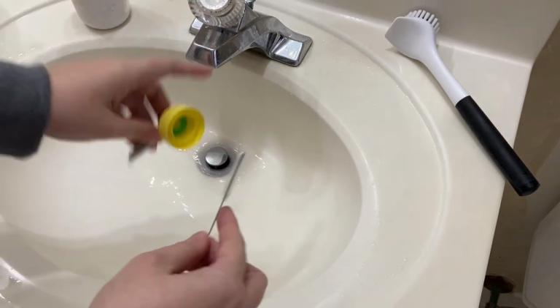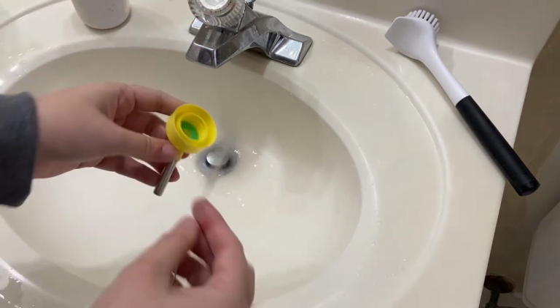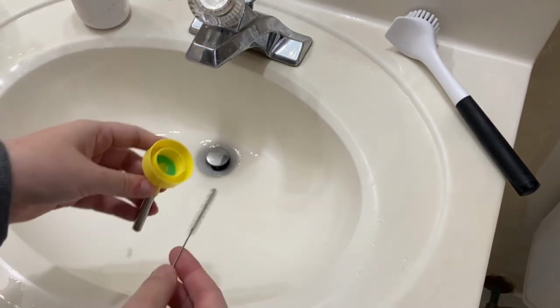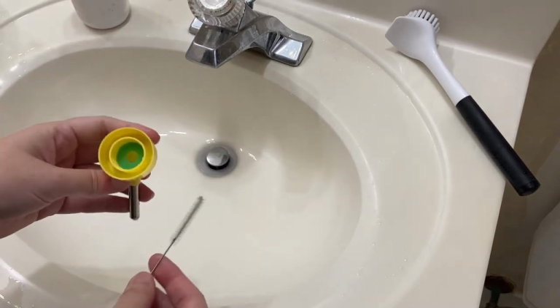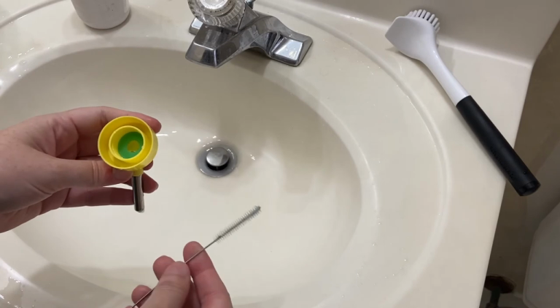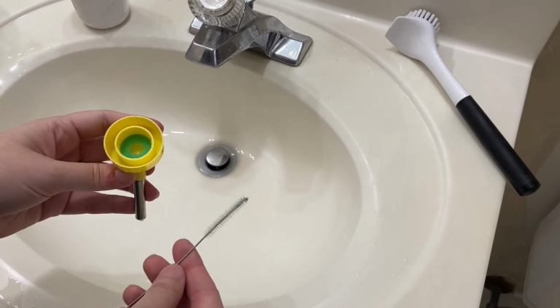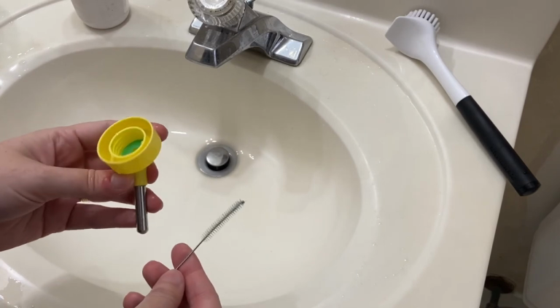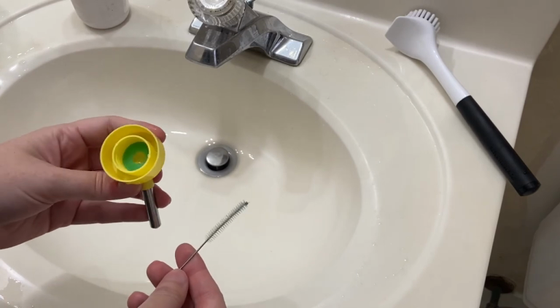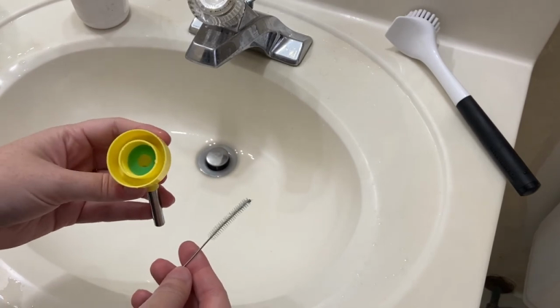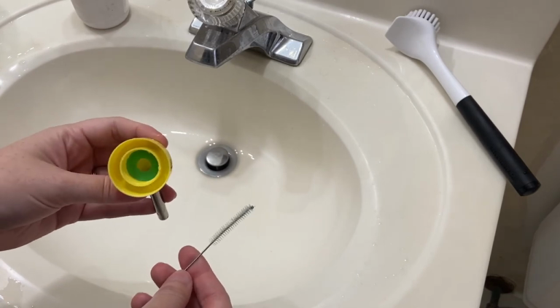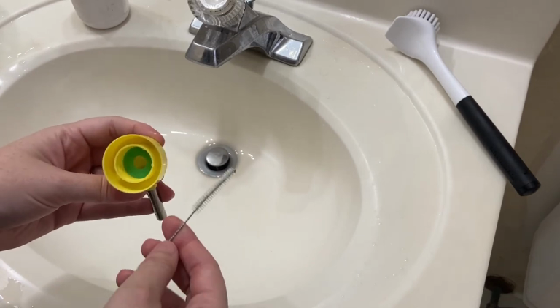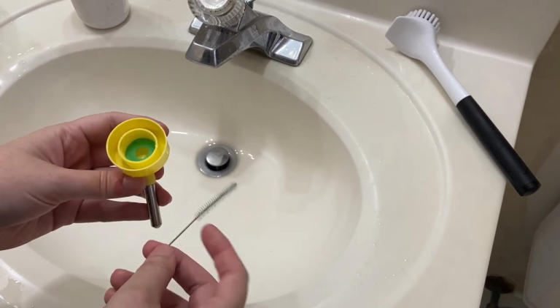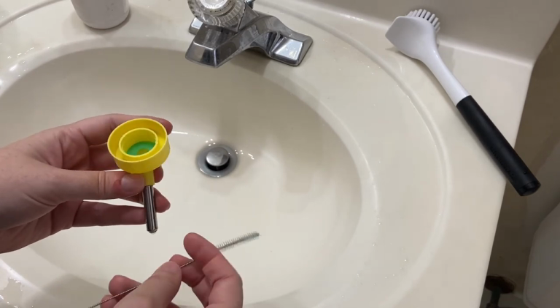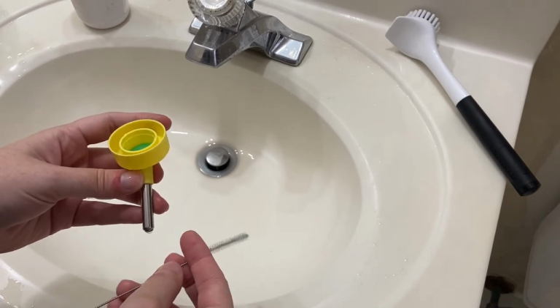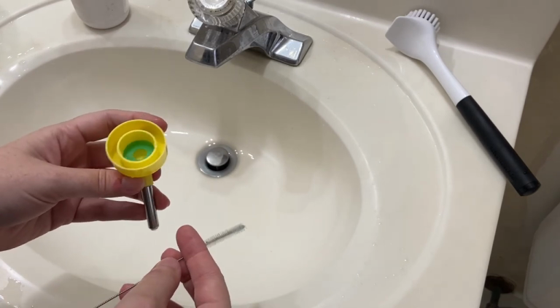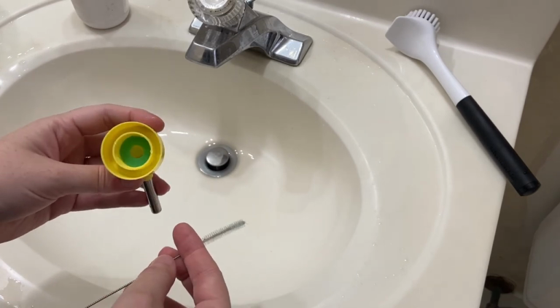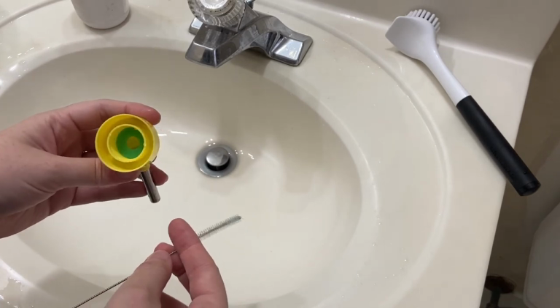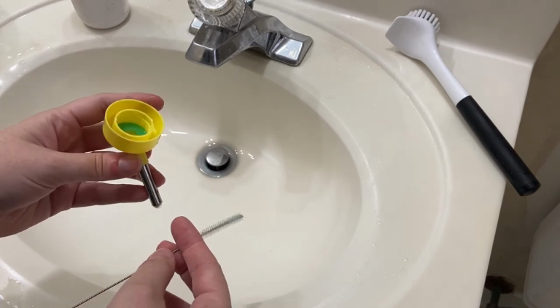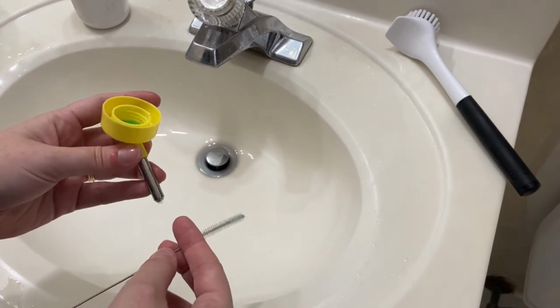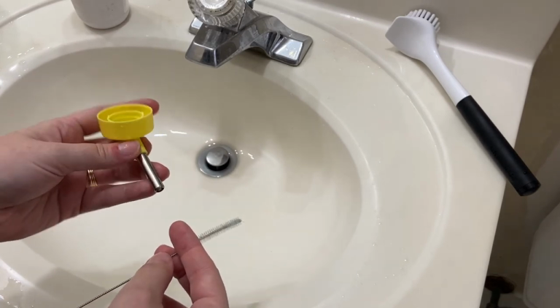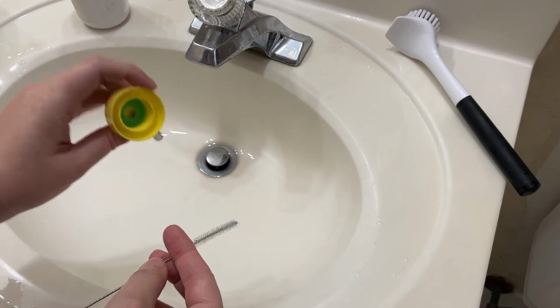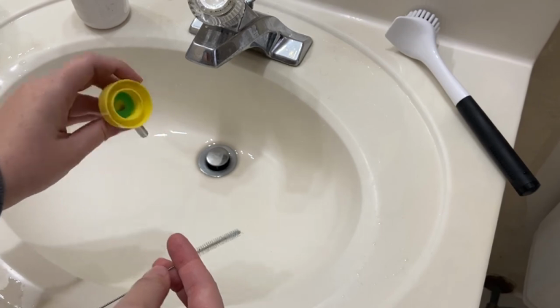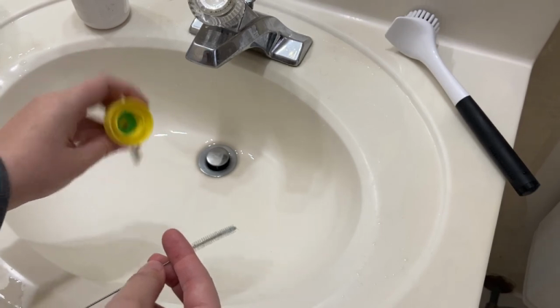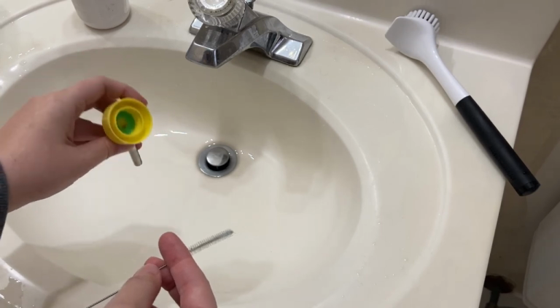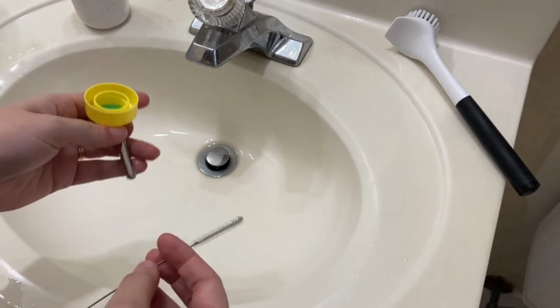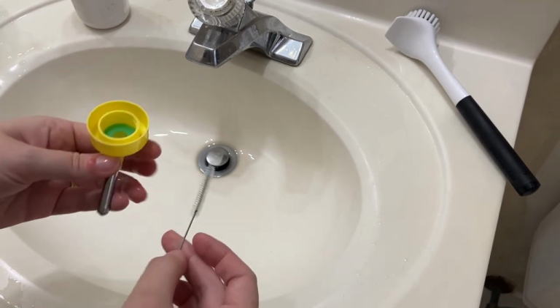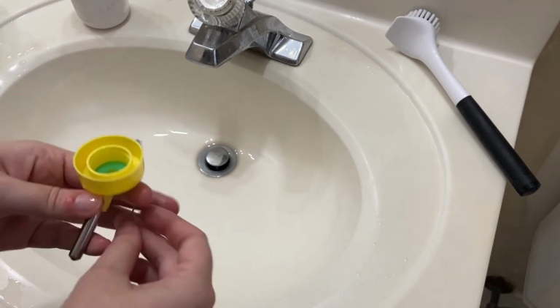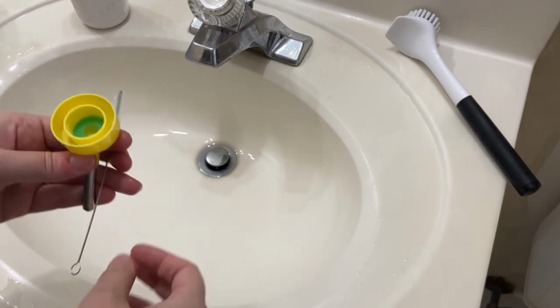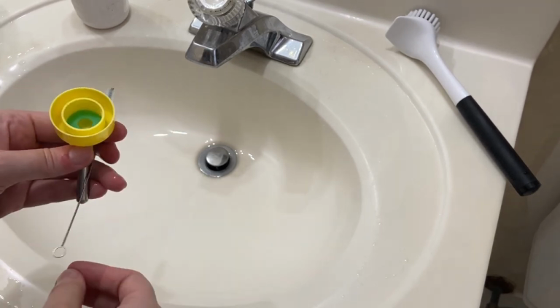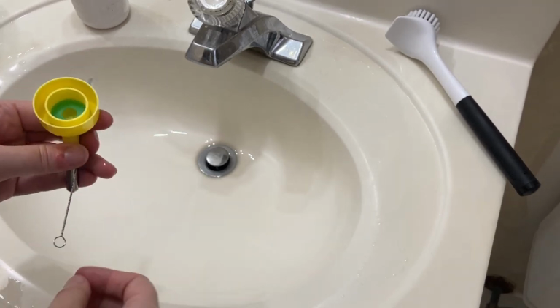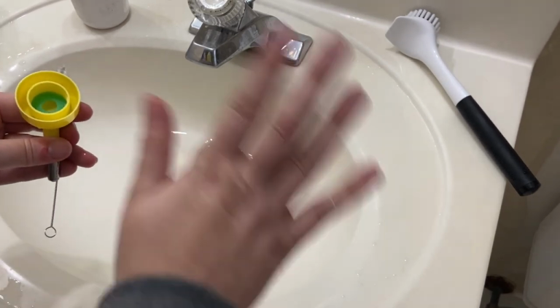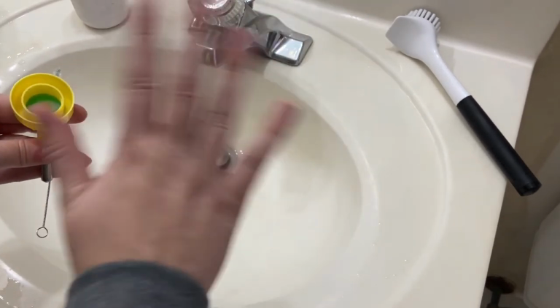And then your water bottle is now clean. There should be no debris in it, no mold buildup. It's ready to use. Thanks for watching. Bye!